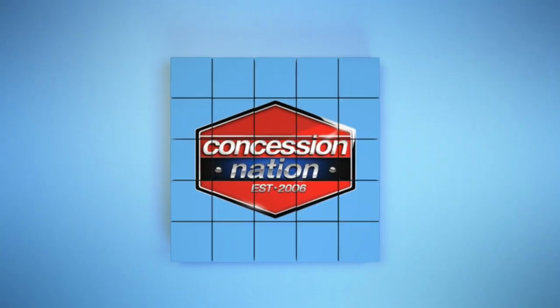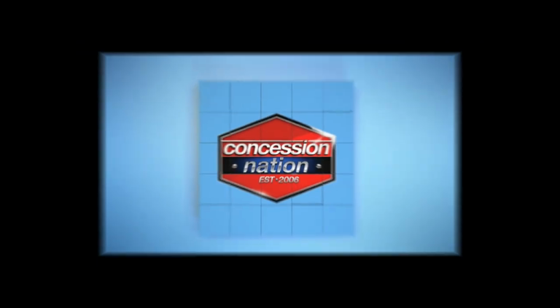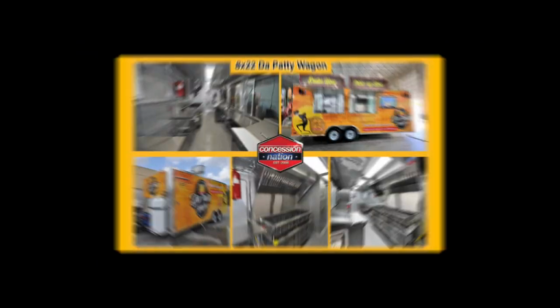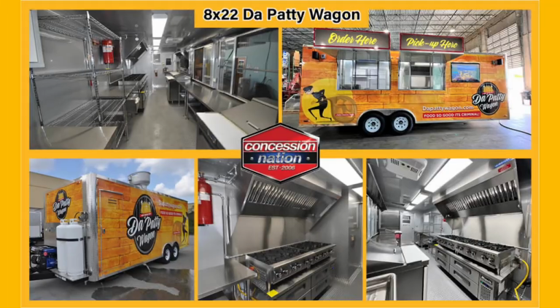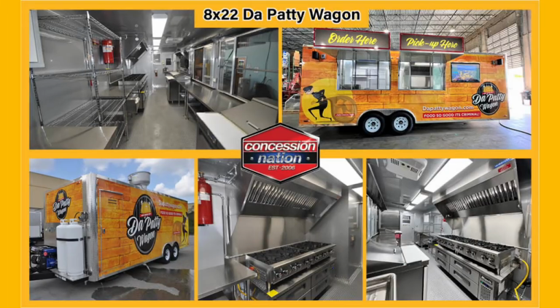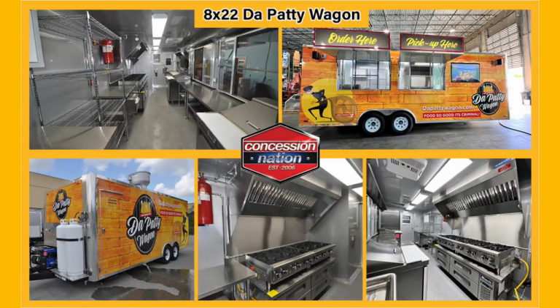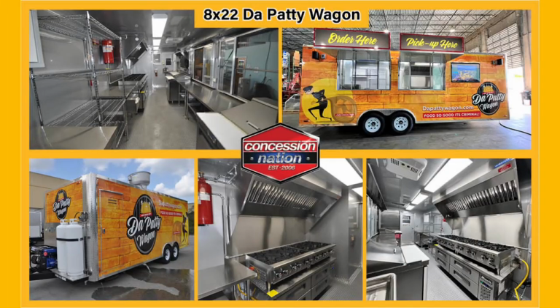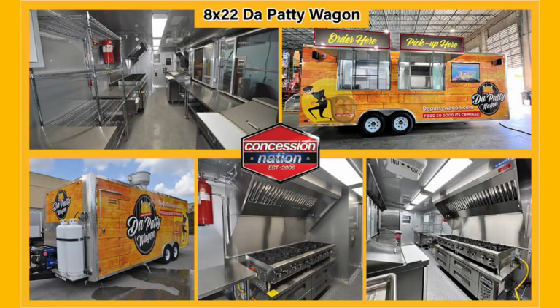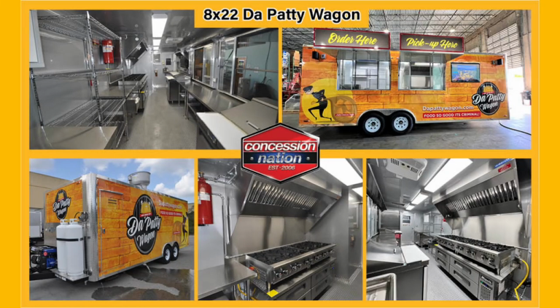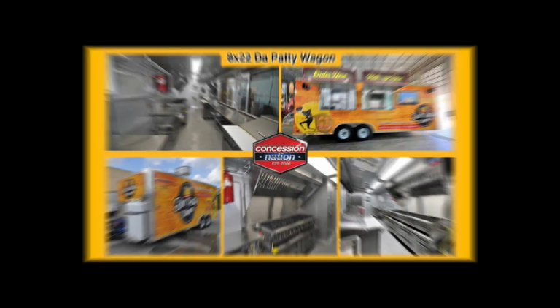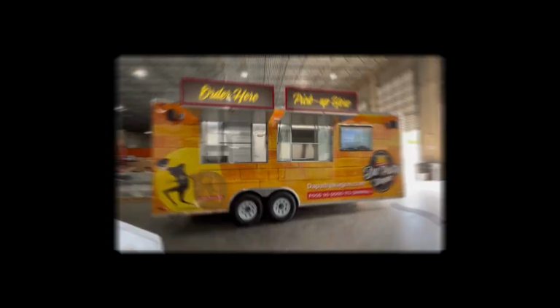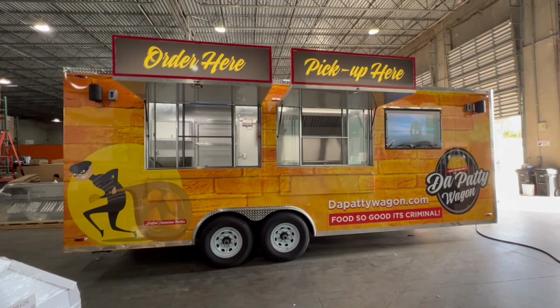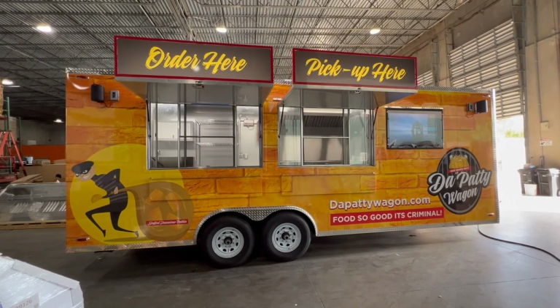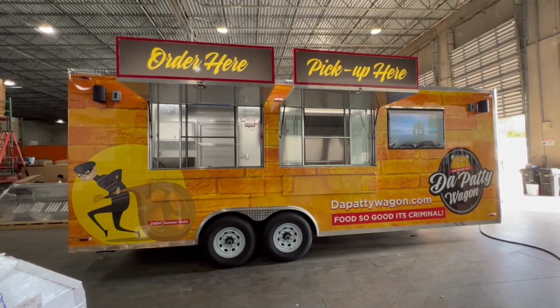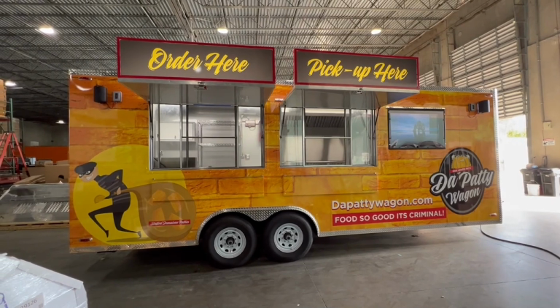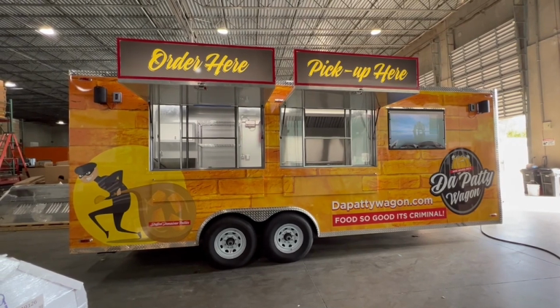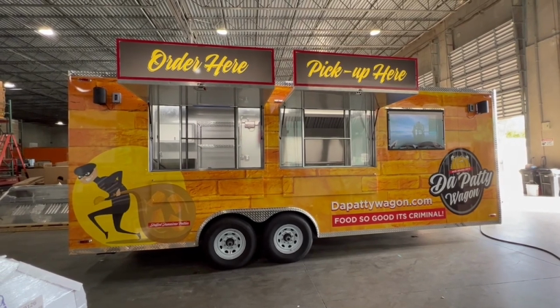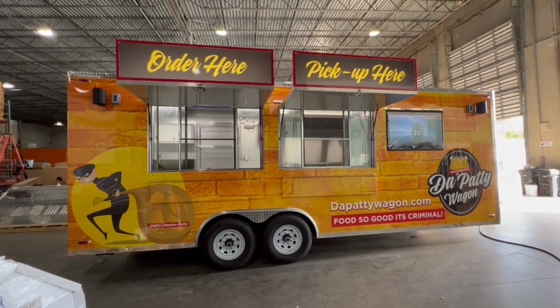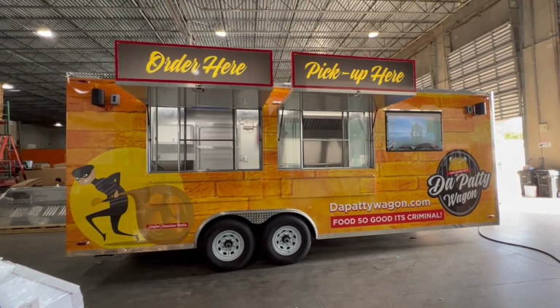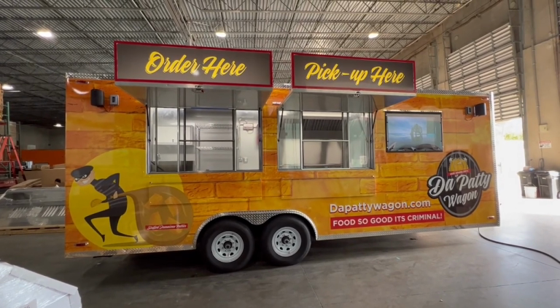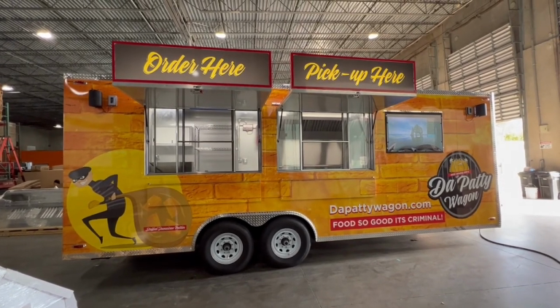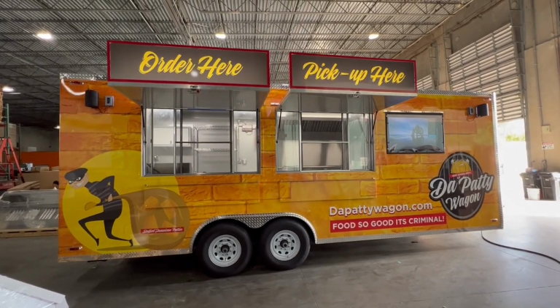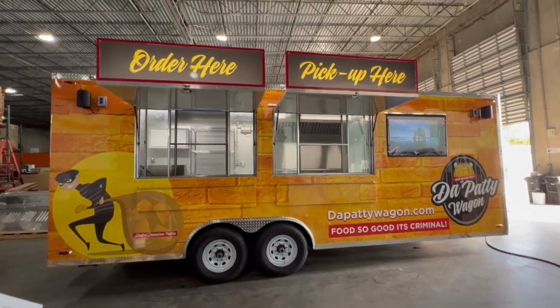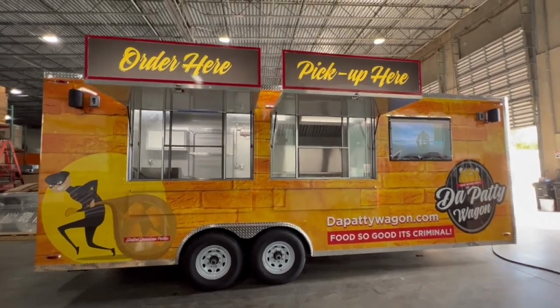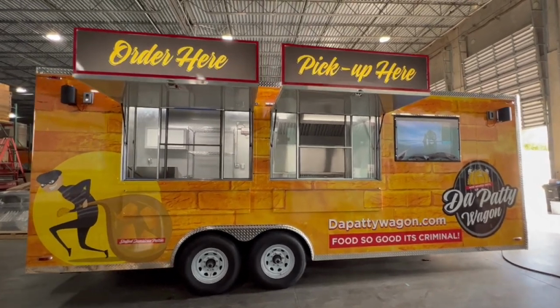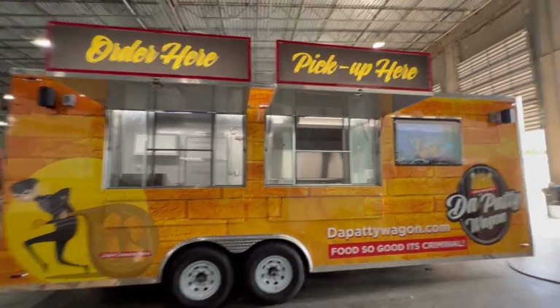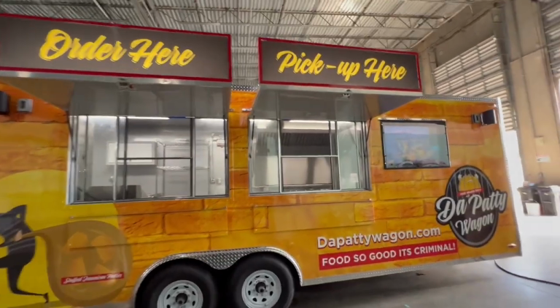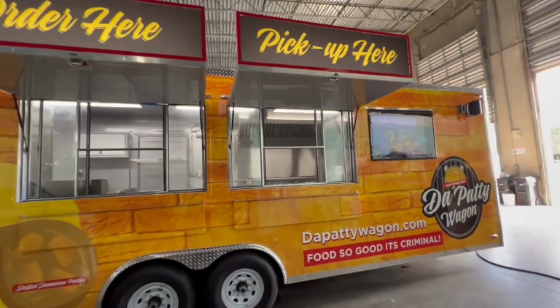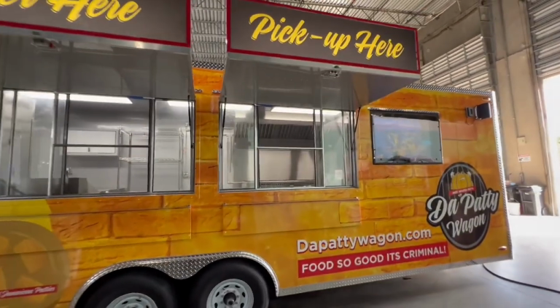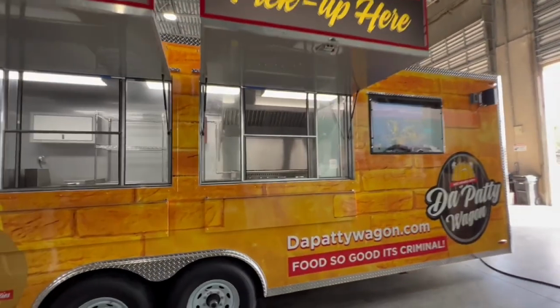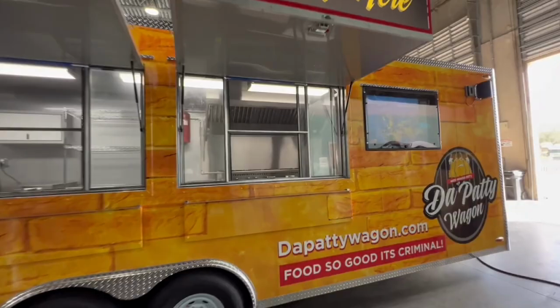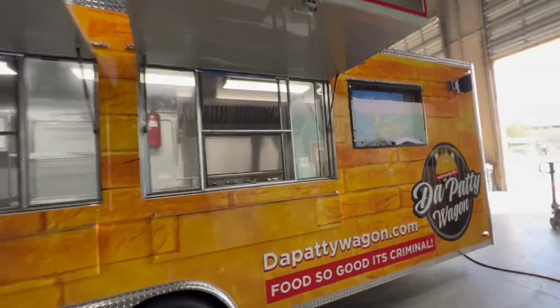In 2022, Culinary Concepts came to Concession Nation to make their dreams come true with this beautiful 20-foot trailer.